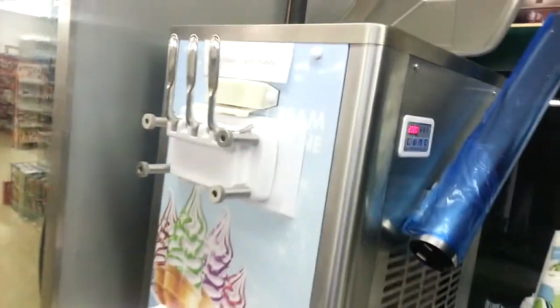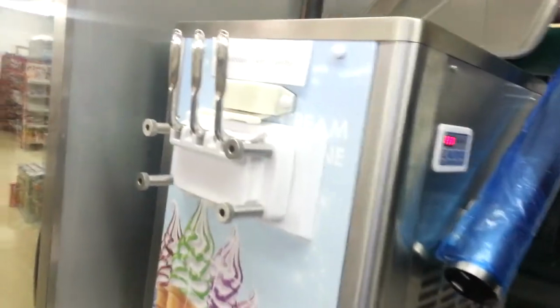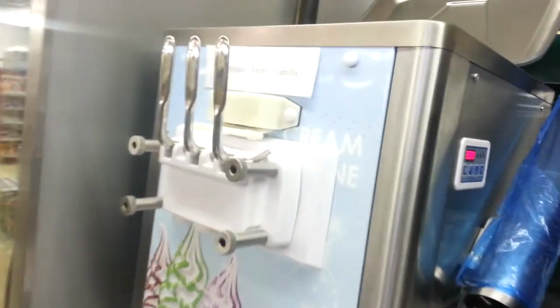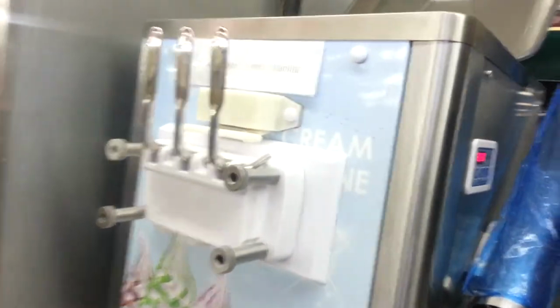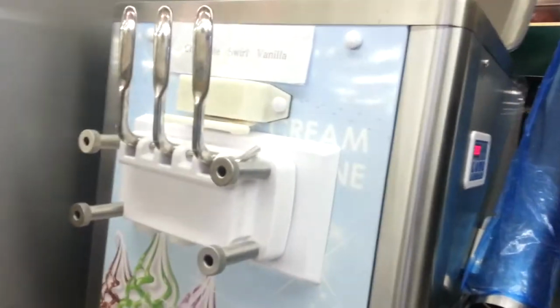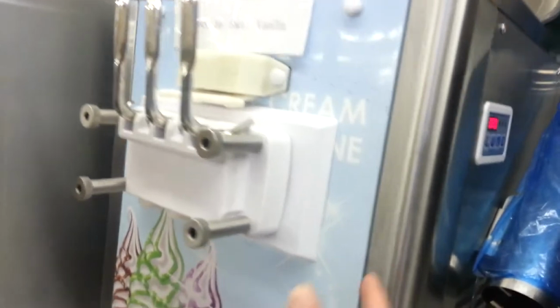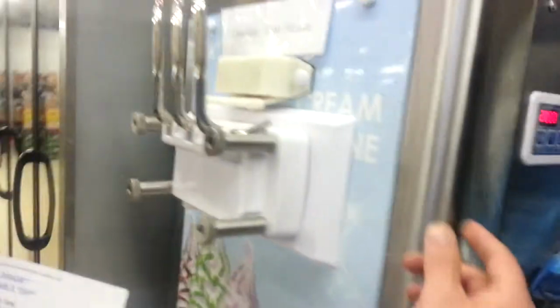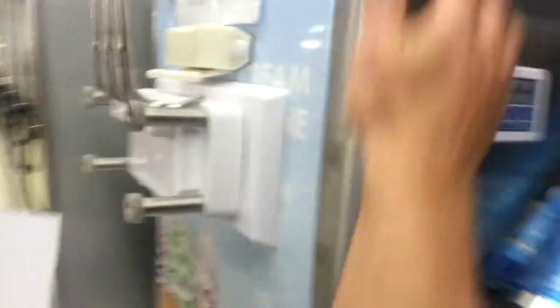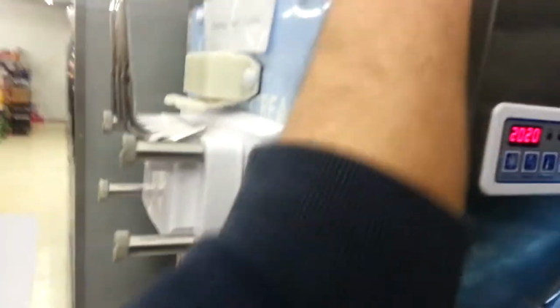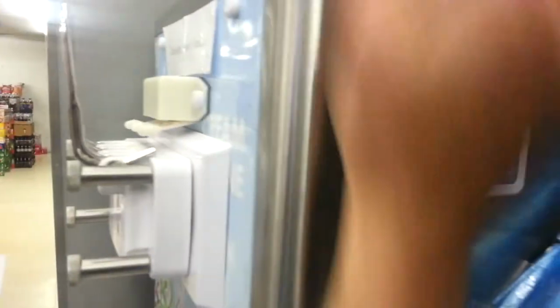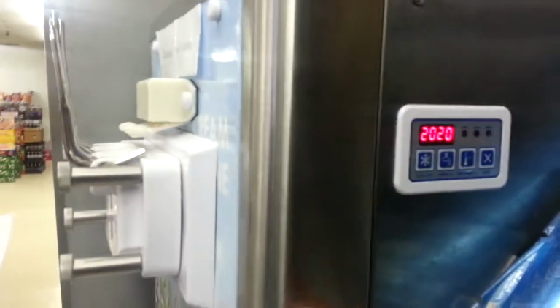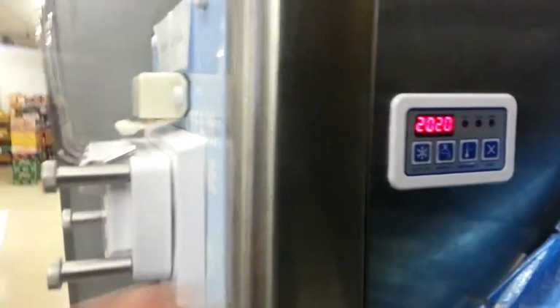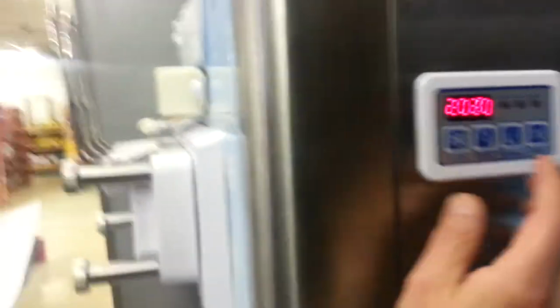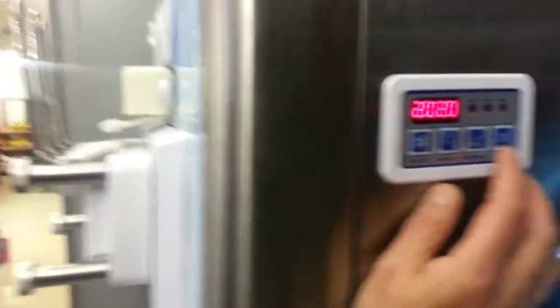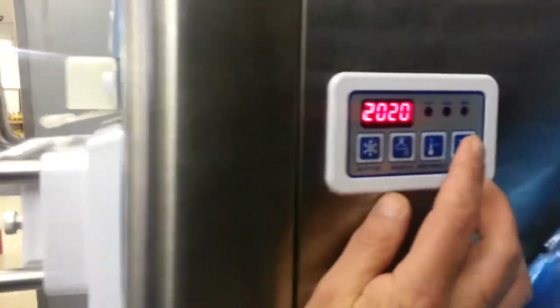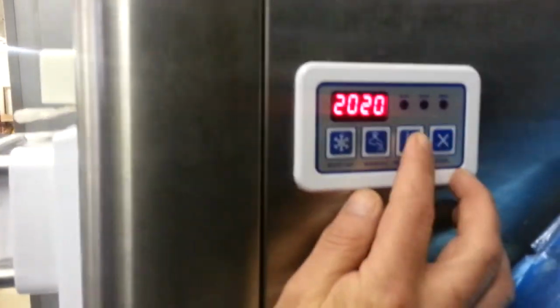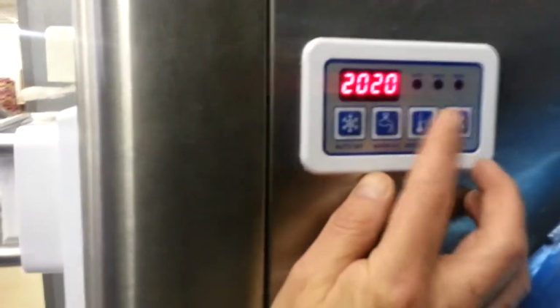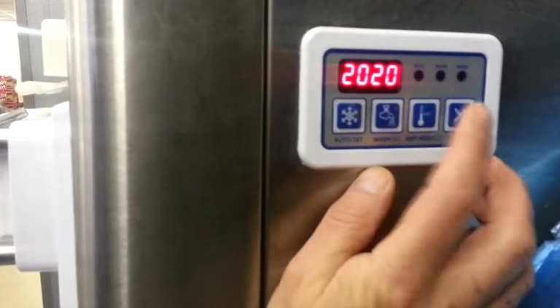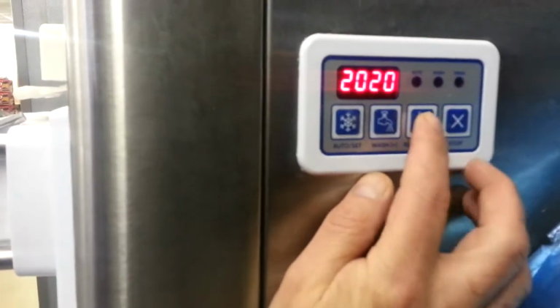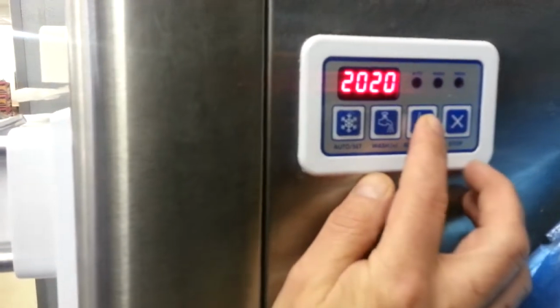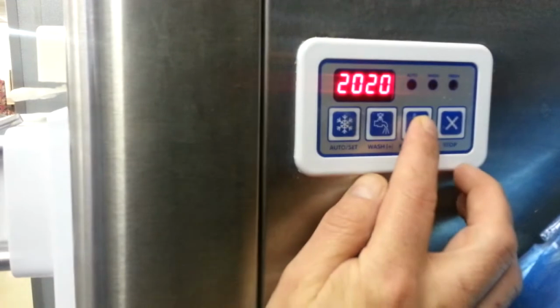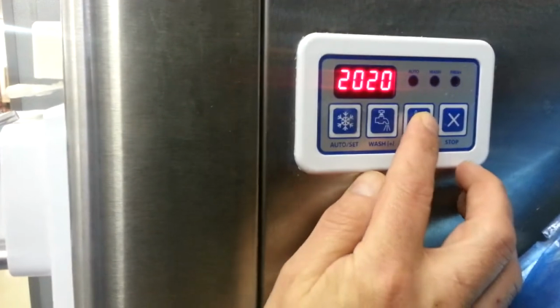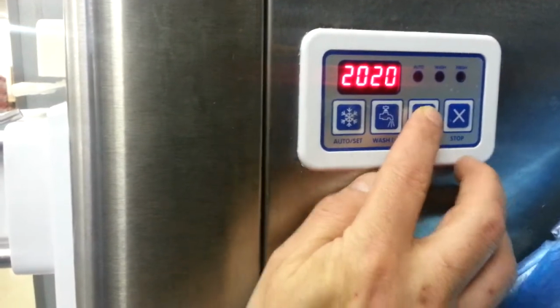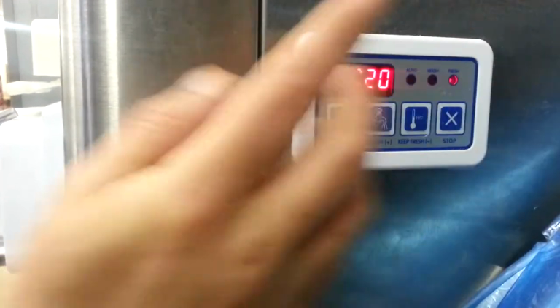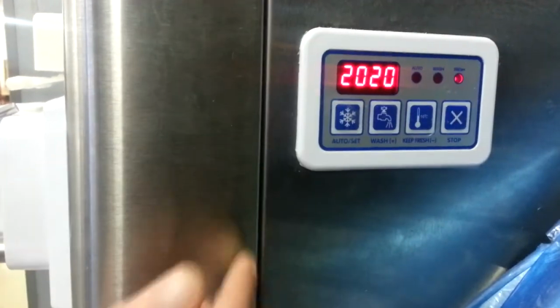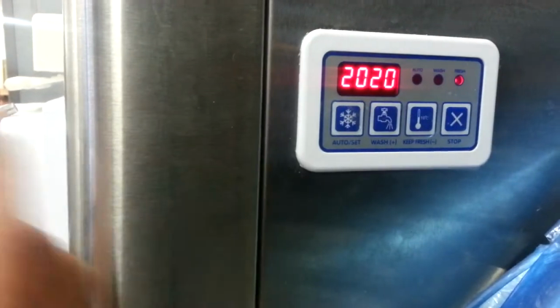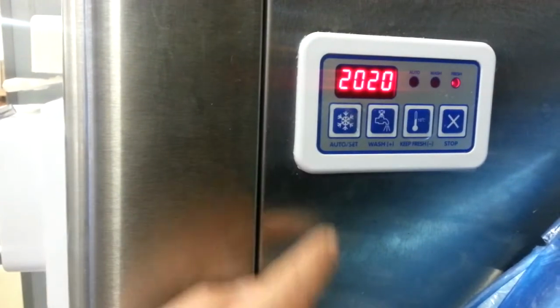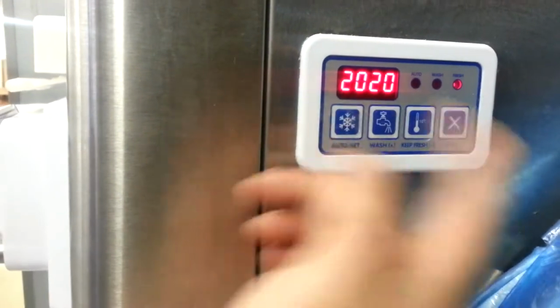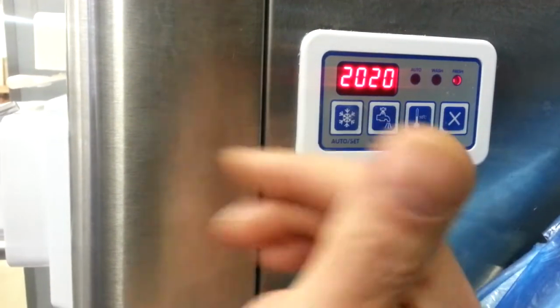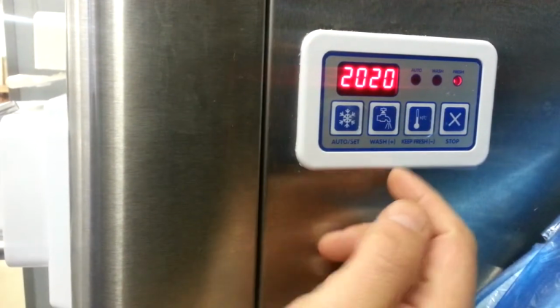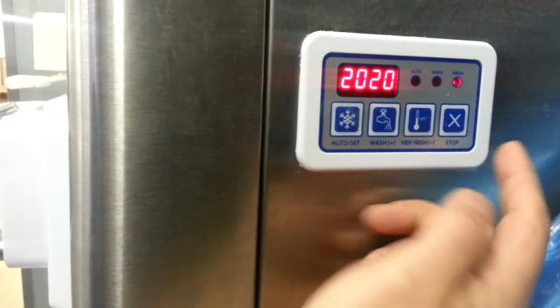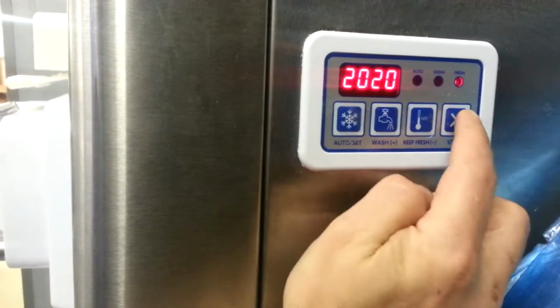It has a stay-fresh option for overnight. If you want to leave your mix in there and not have to clean it down all the time, you can go ahead and hit this button here and that will keep it for overnight storage. See how it kicks on there?